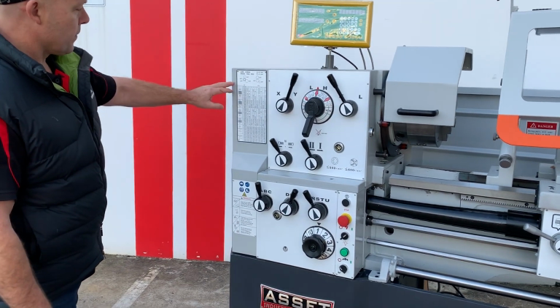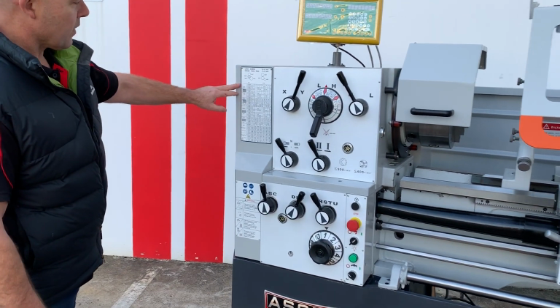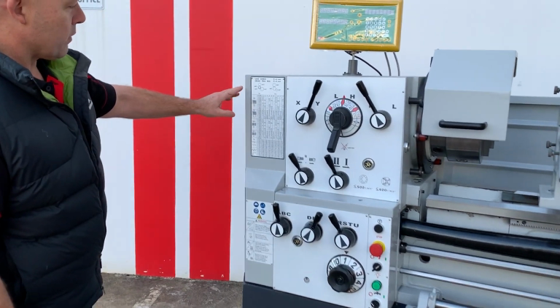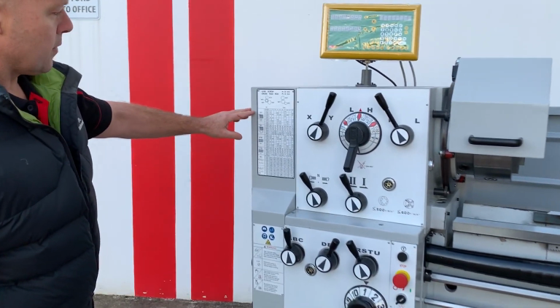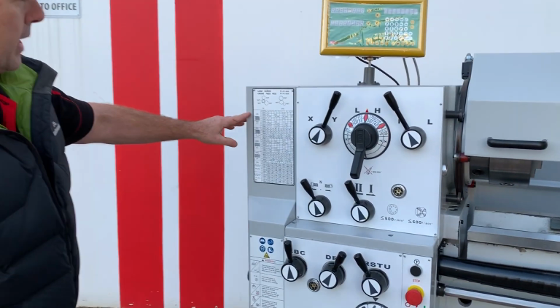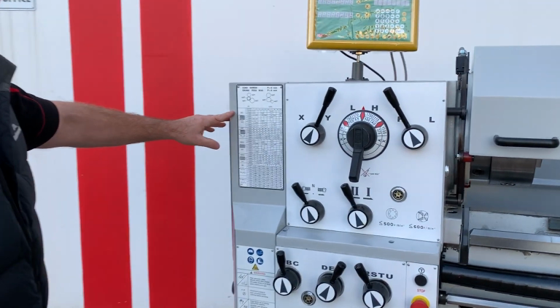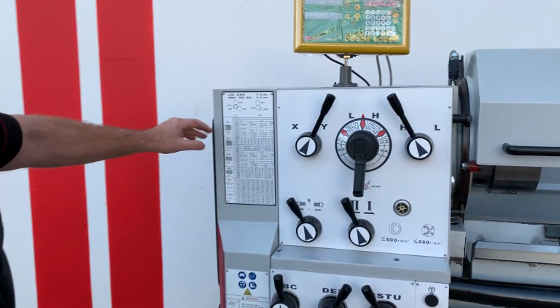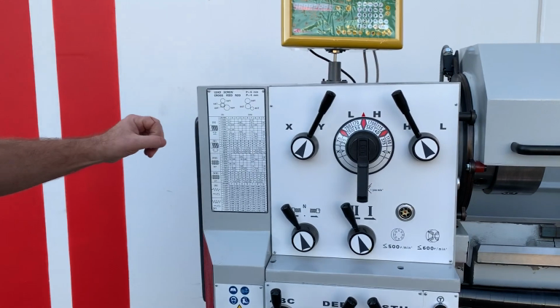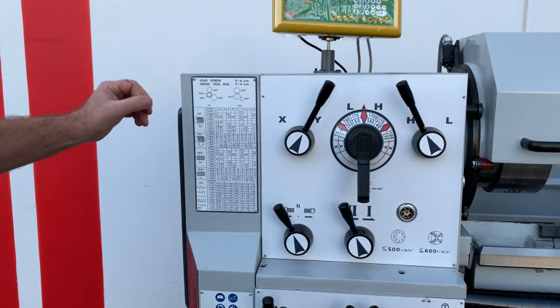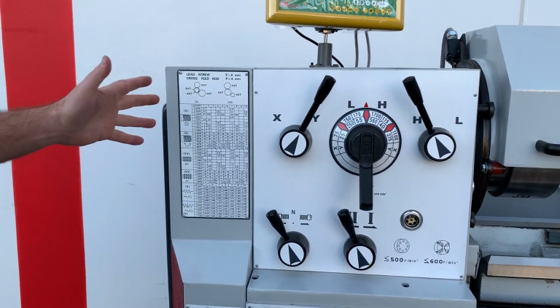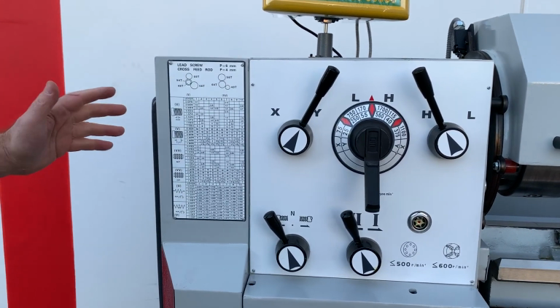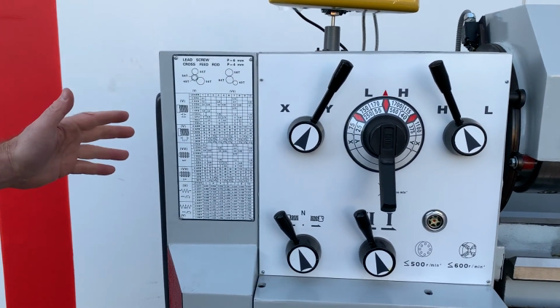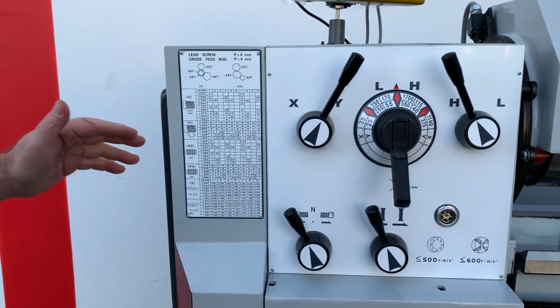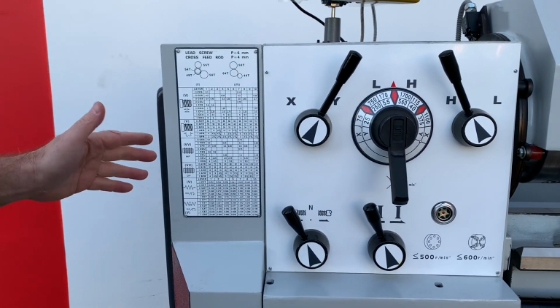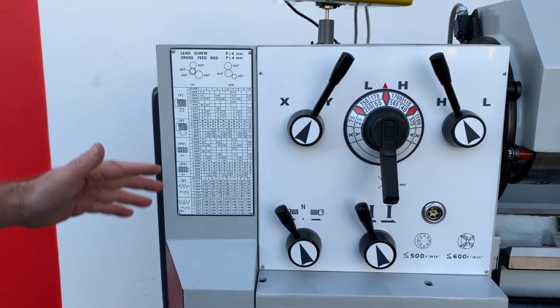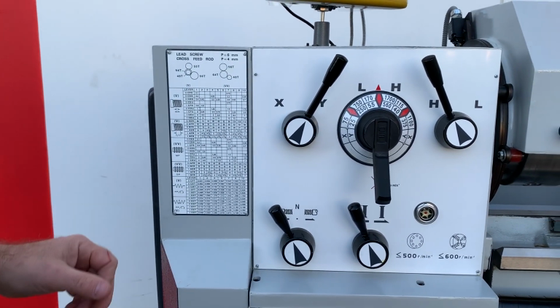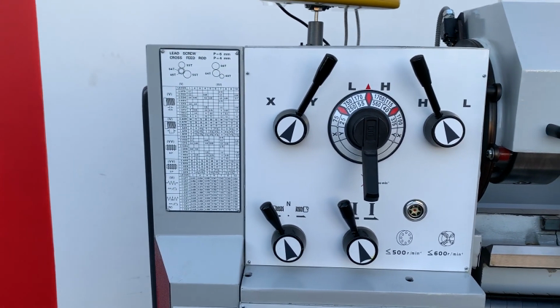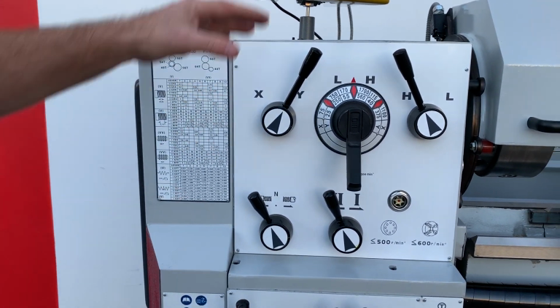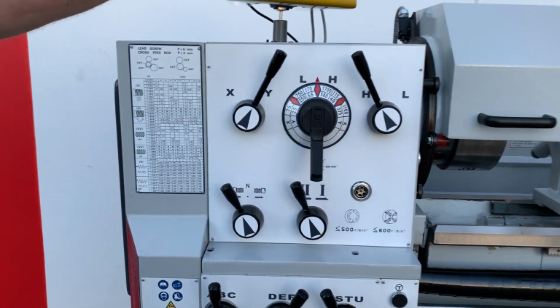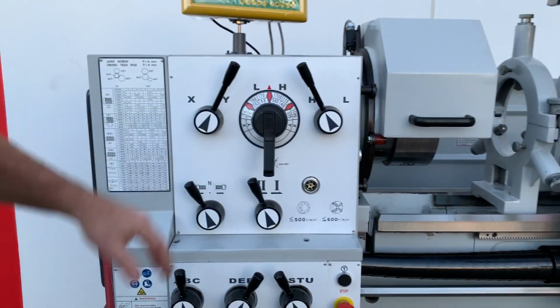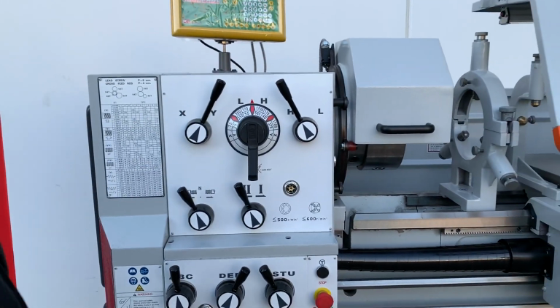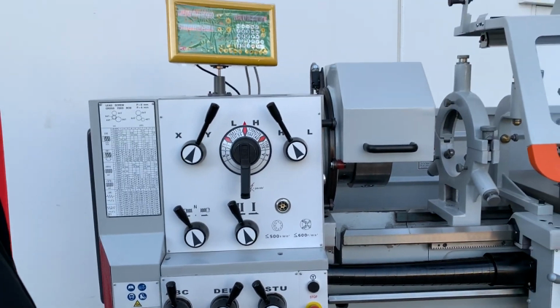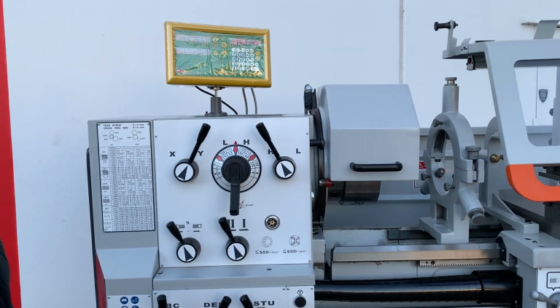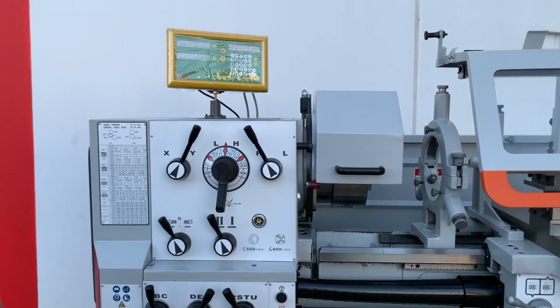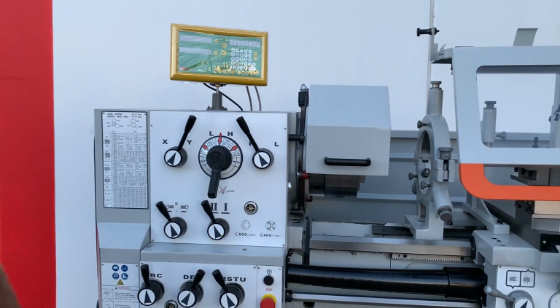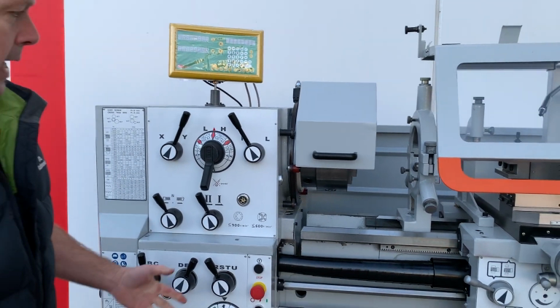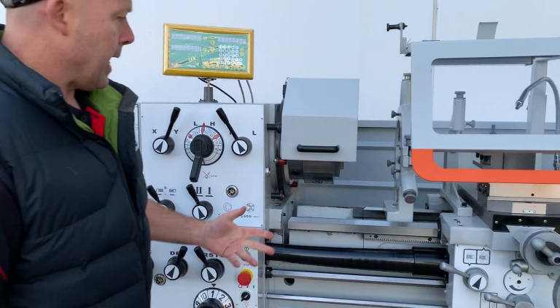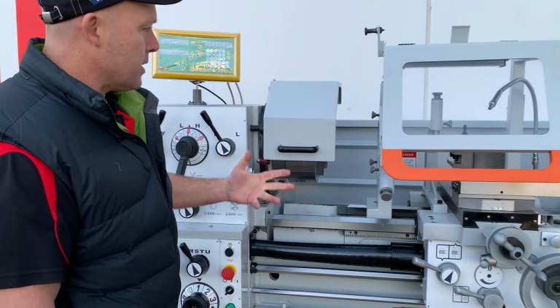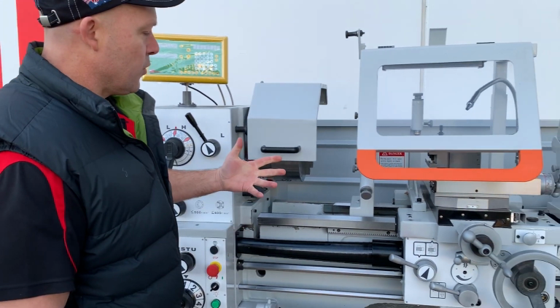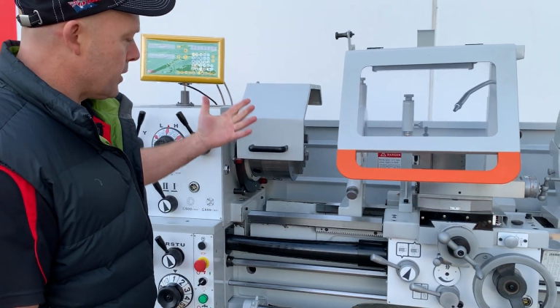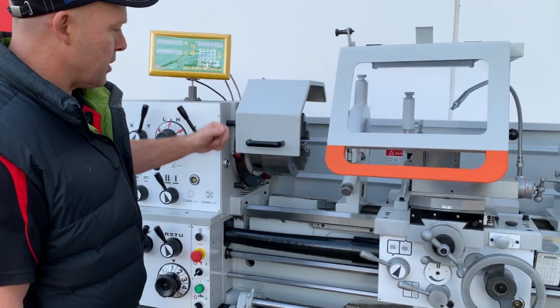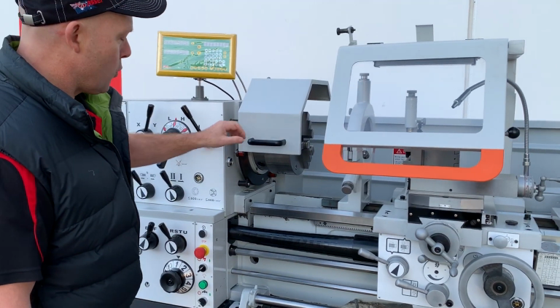We've got four different types of thread cutting: metric, imperial, modular and DP. It comes with a 2-axis digital readout.